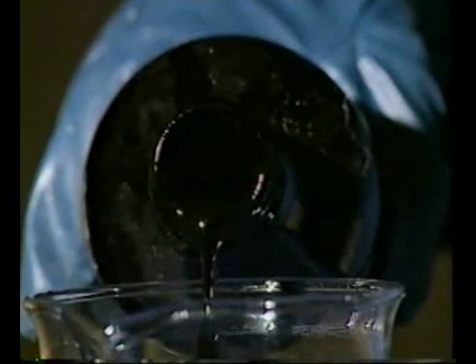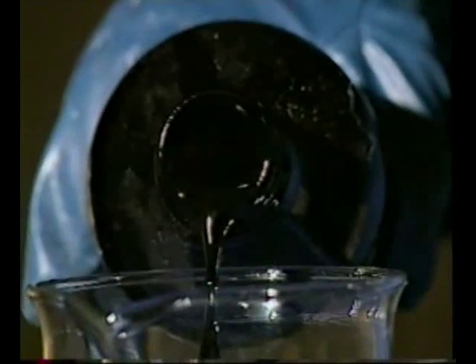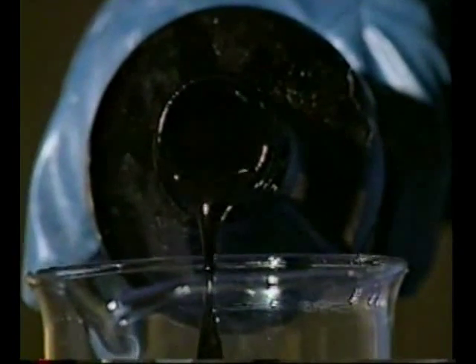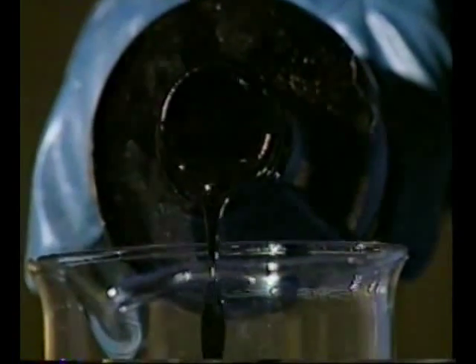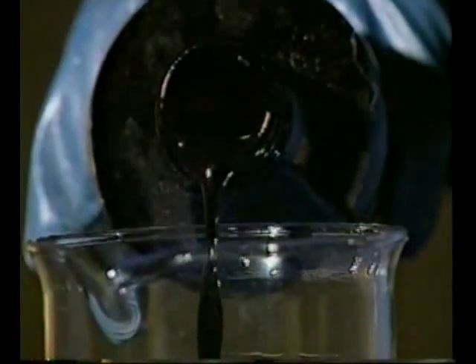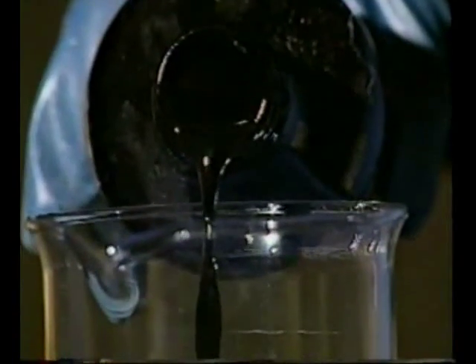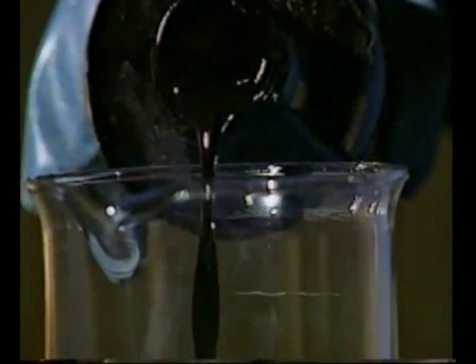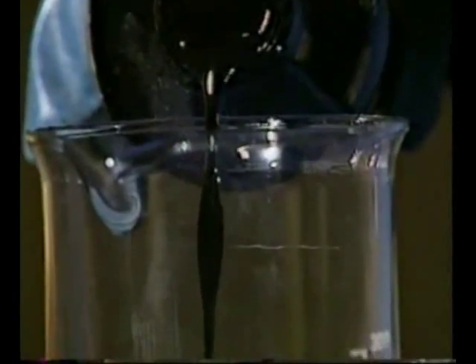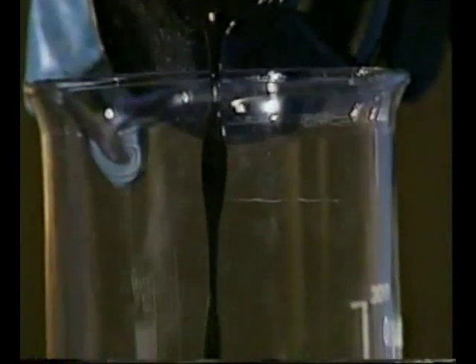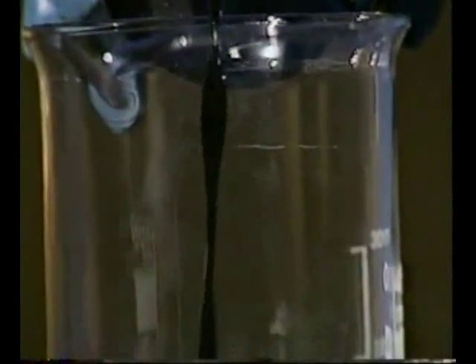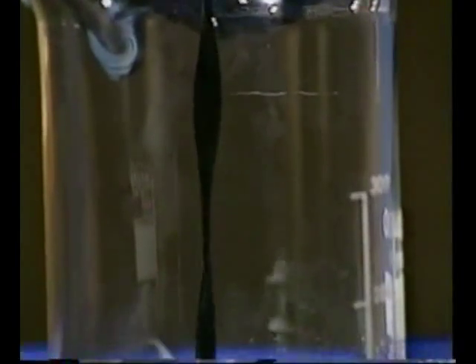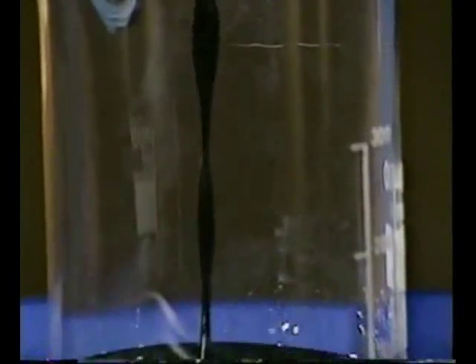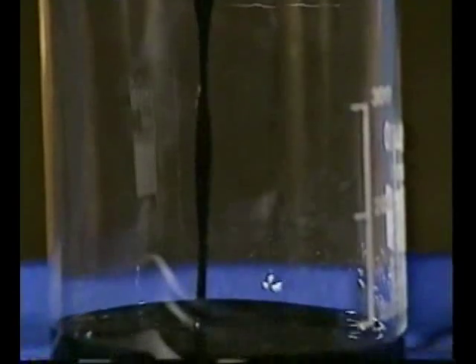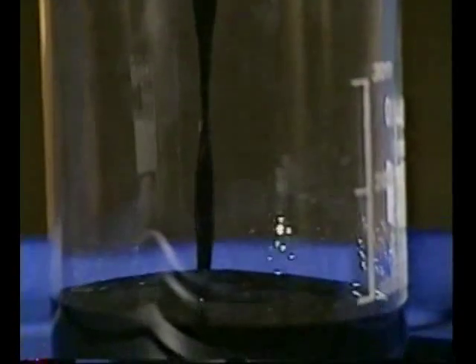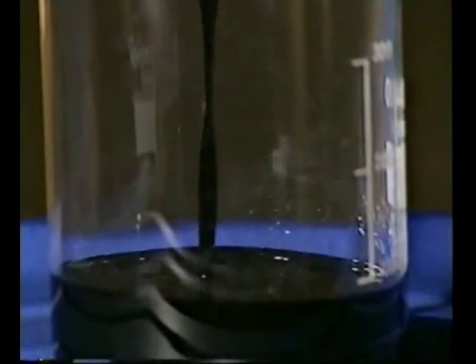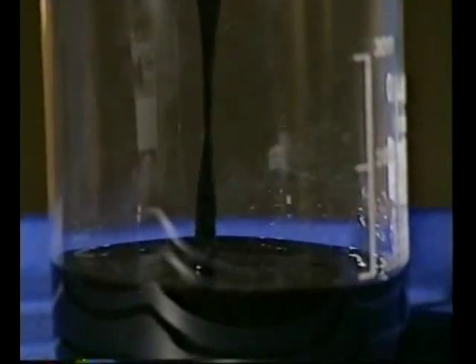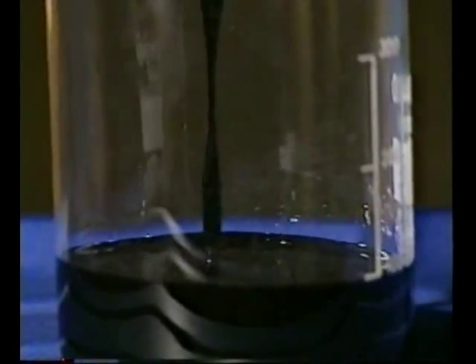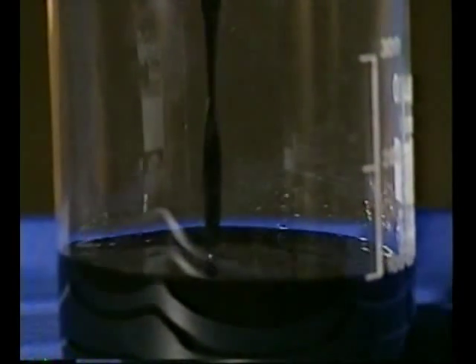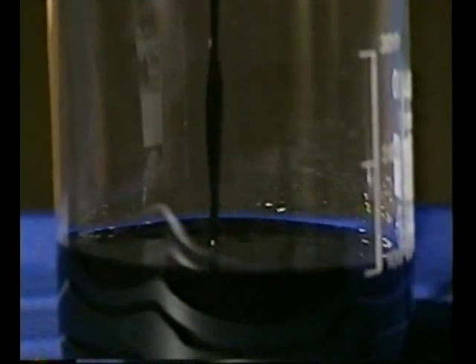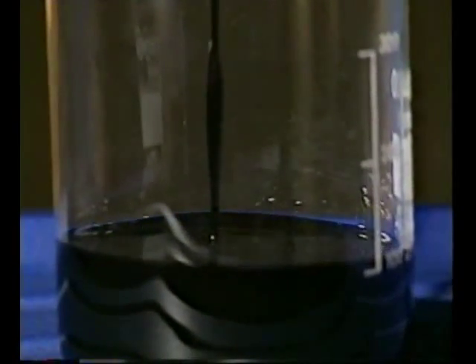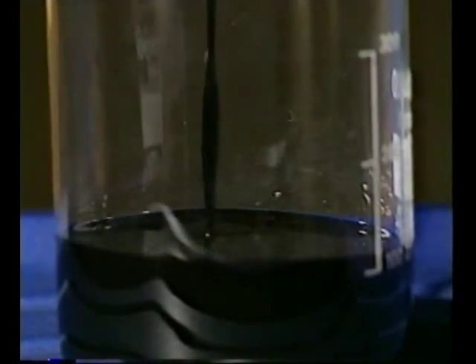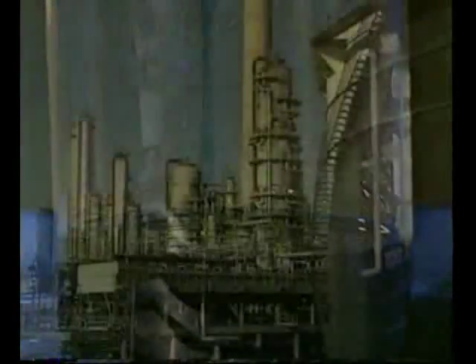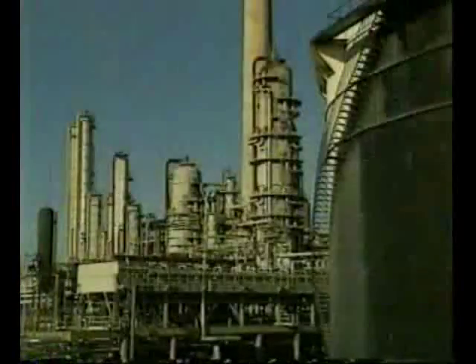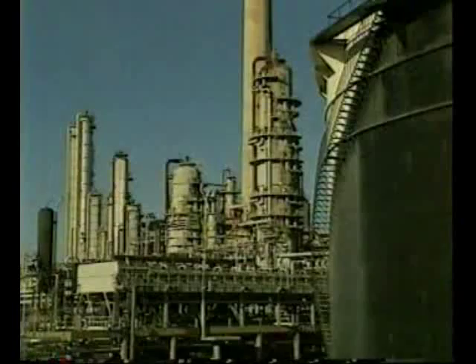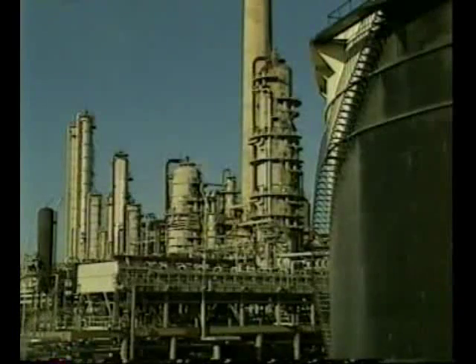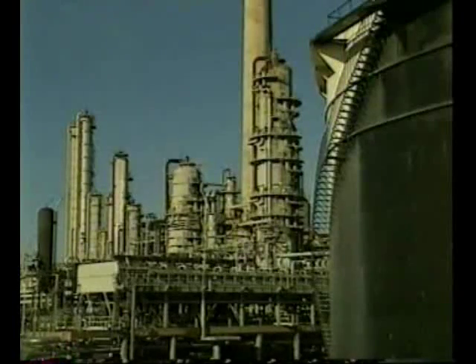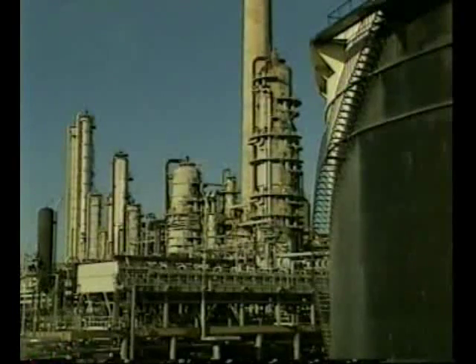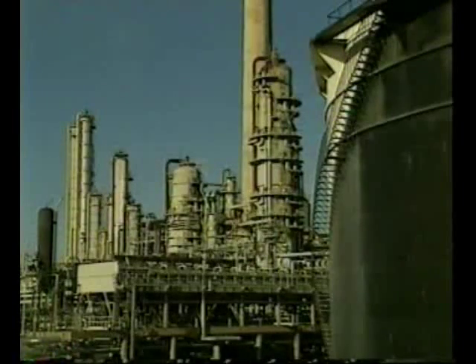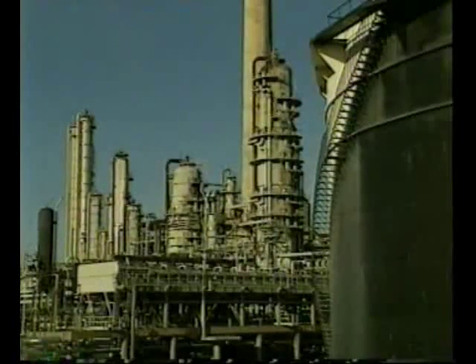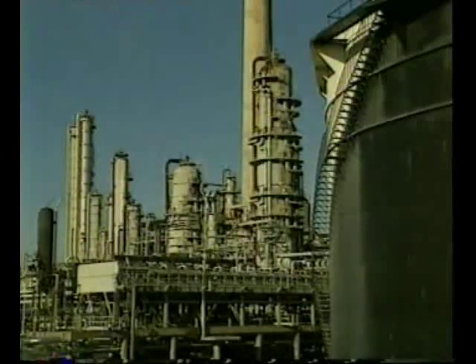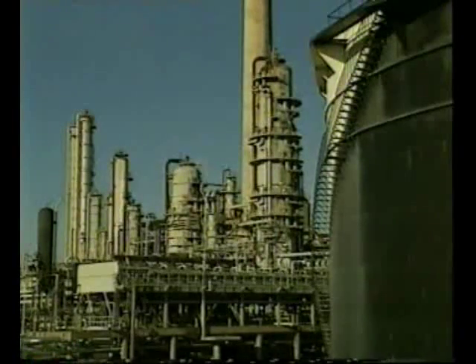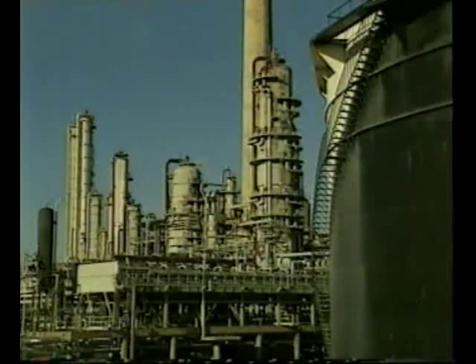This is crude oil. It's a mixture of different hydrocarbons. The first step in refining is to separate the oils into fractions of different boiling ranges by fractional distillation.